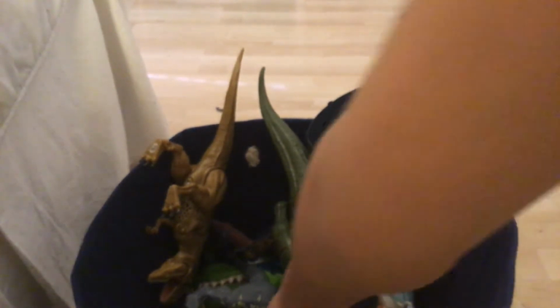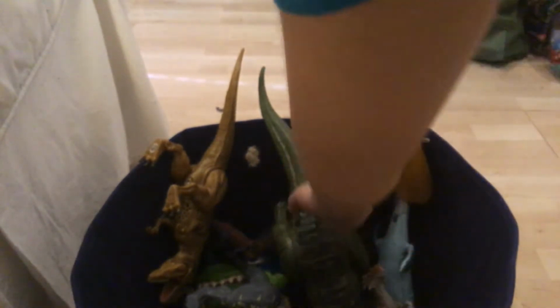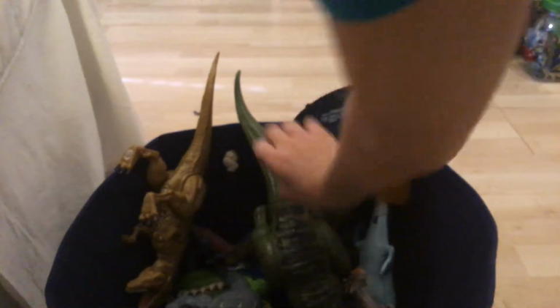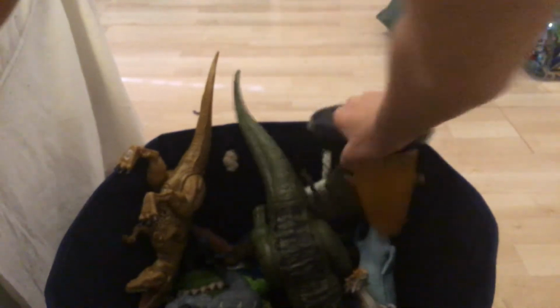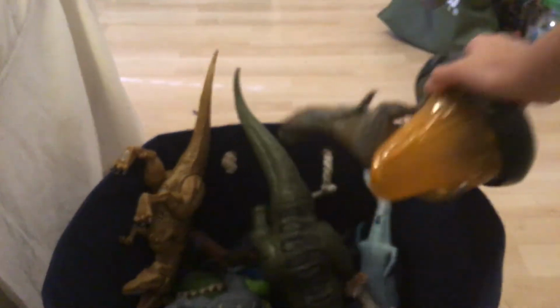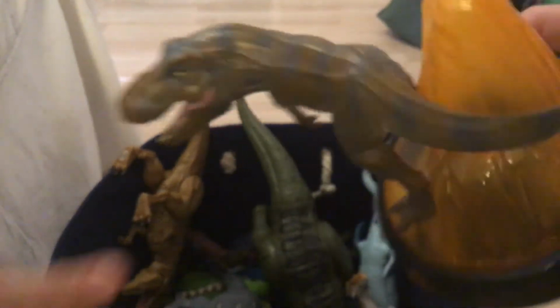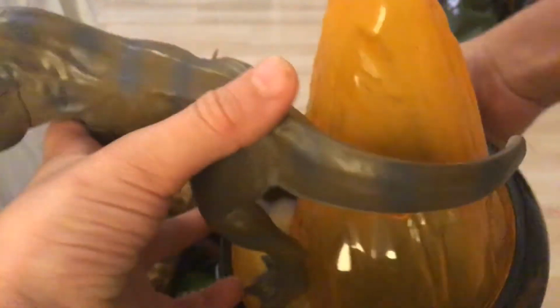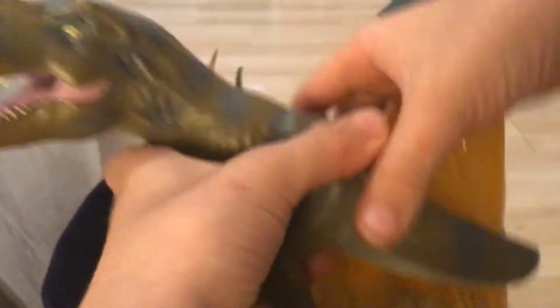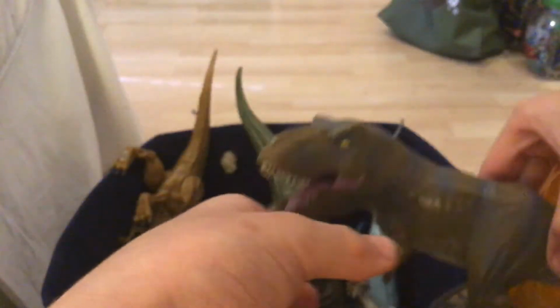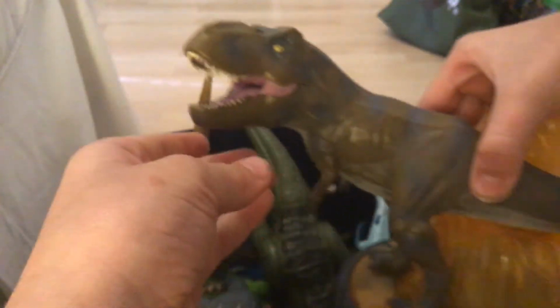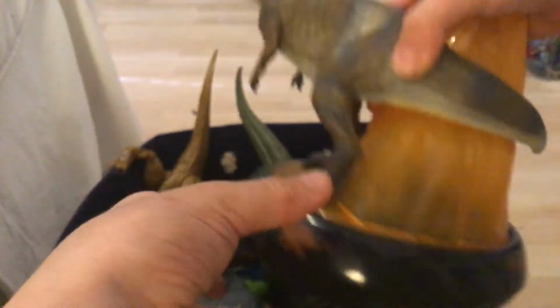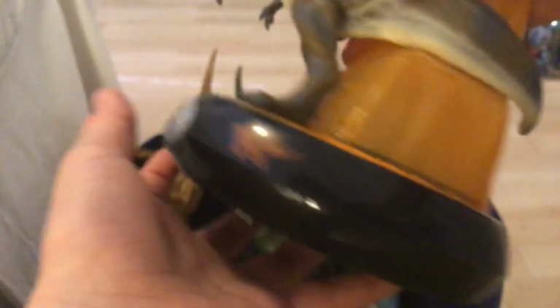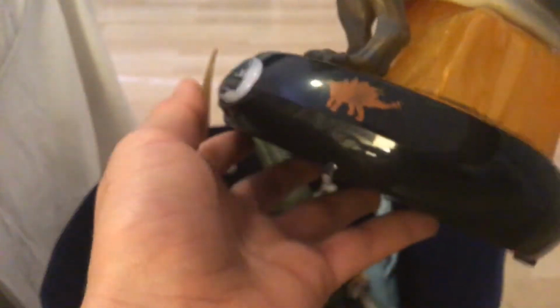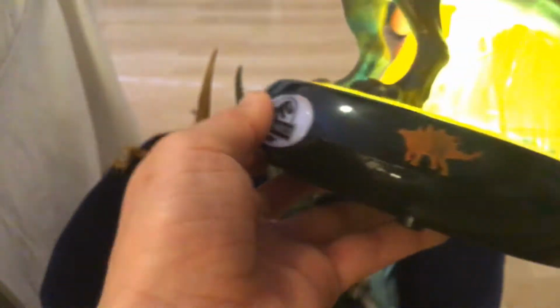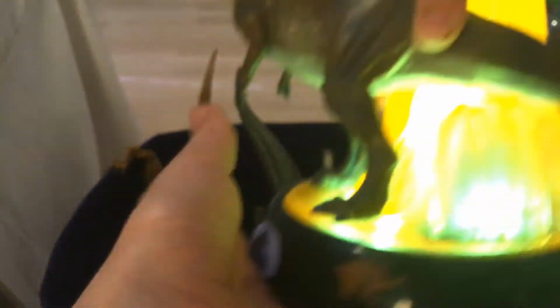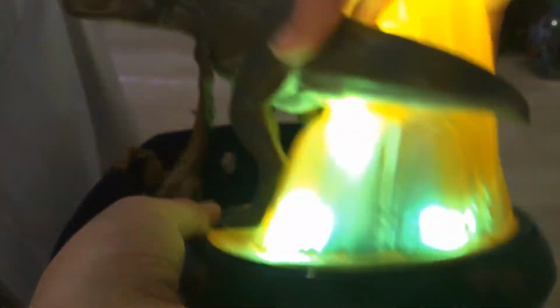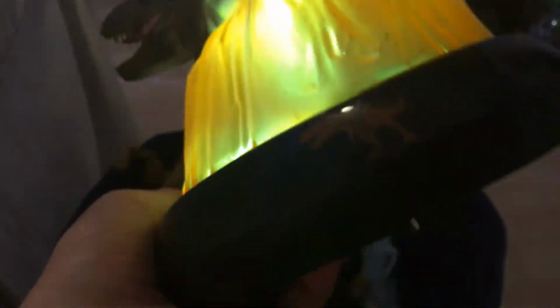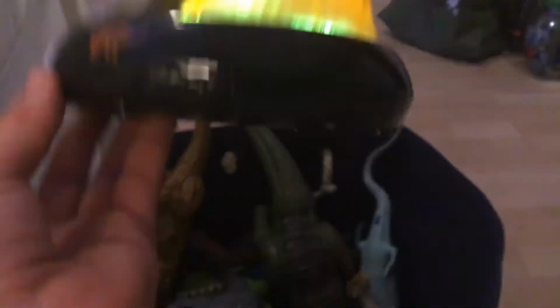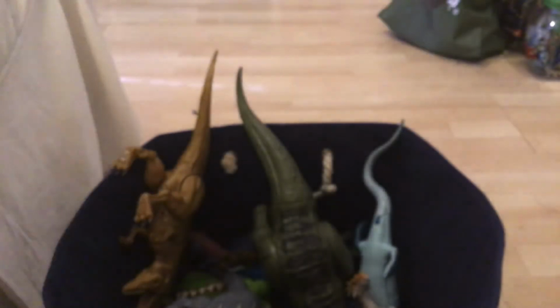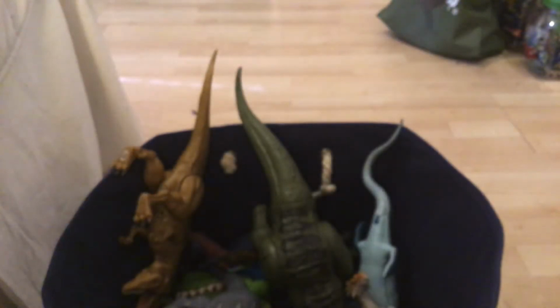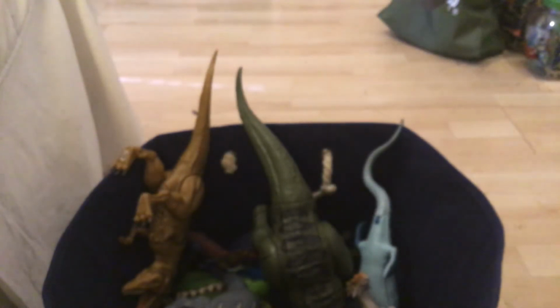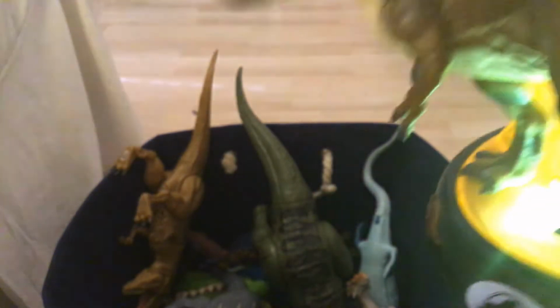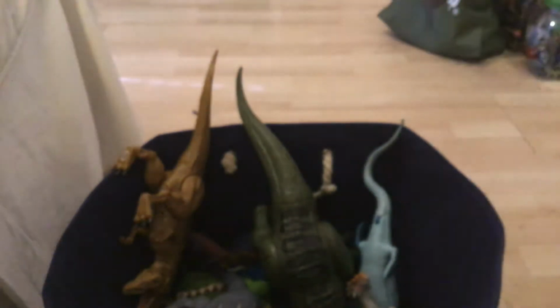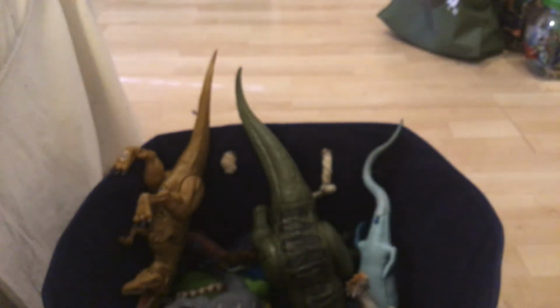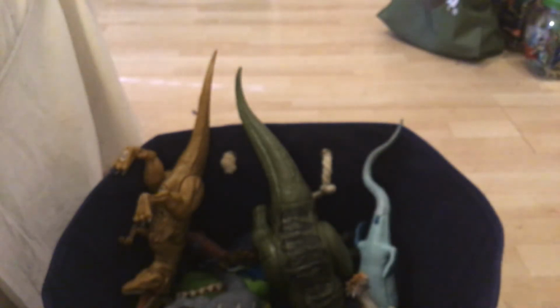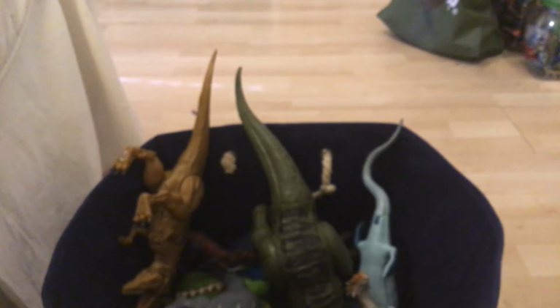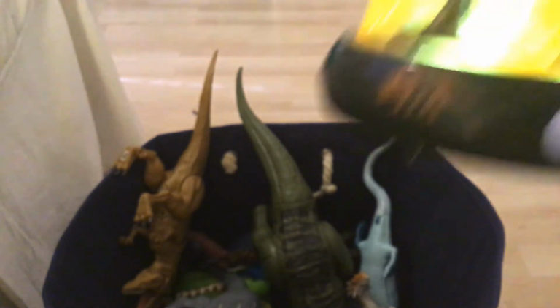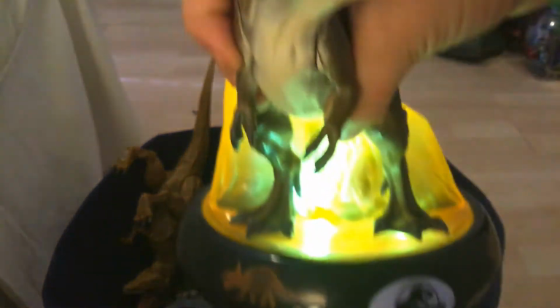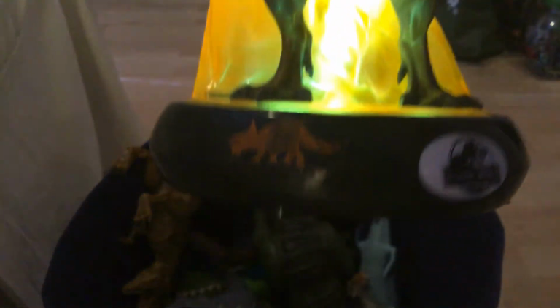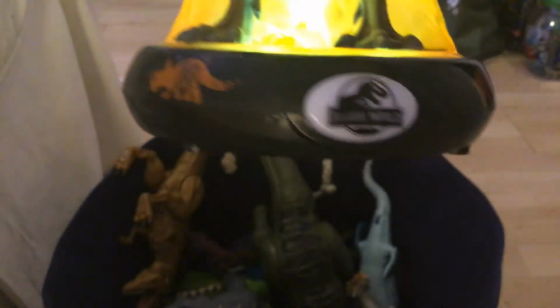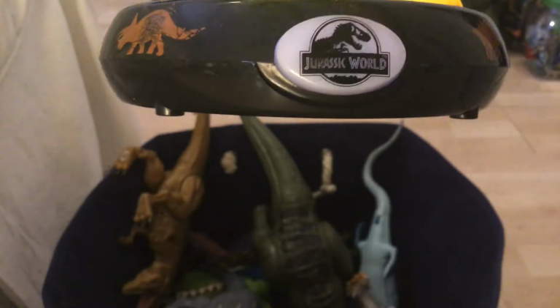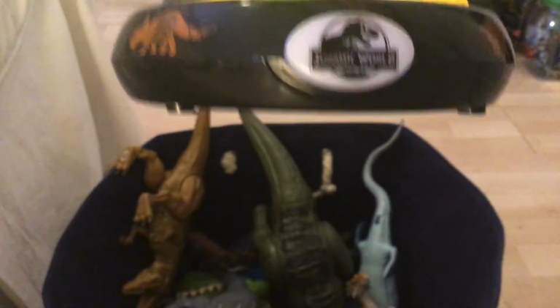Next we have a Jurassic World Fallen Kingdom dinosaur land, really cool. I like that the logo is actually the button — see, that's the button.